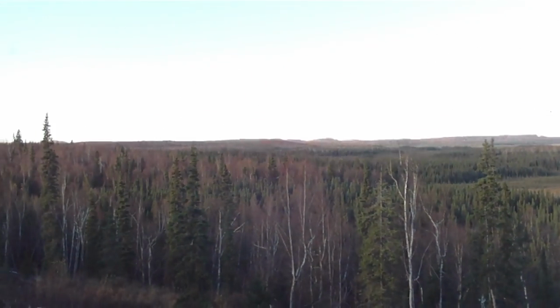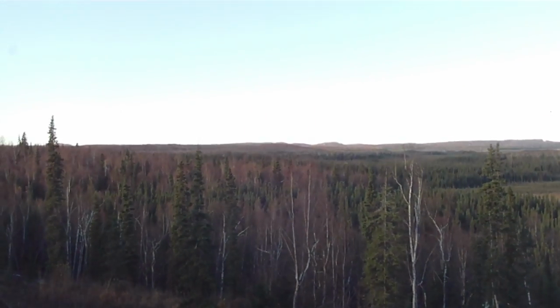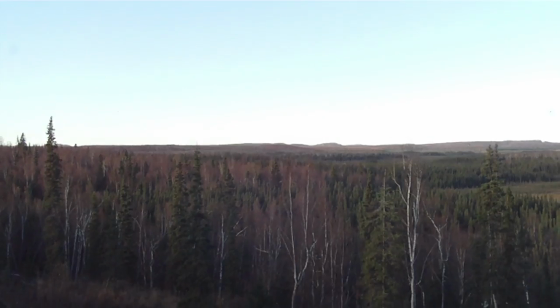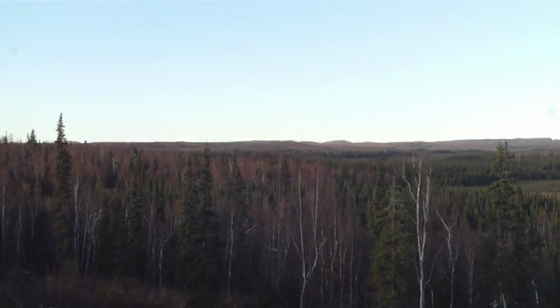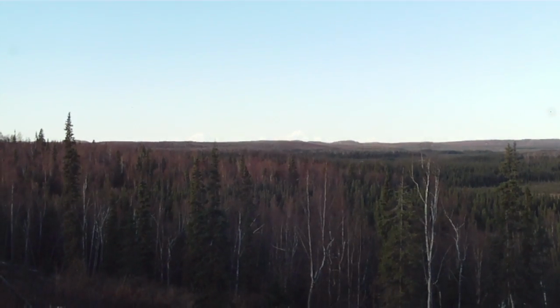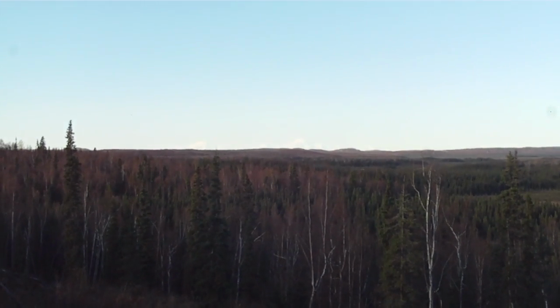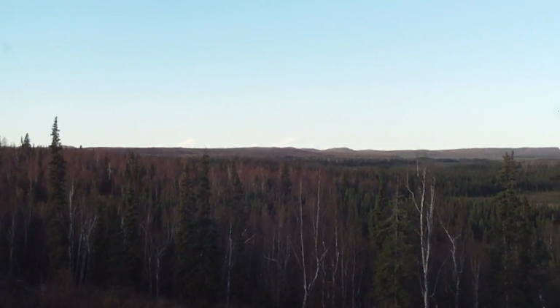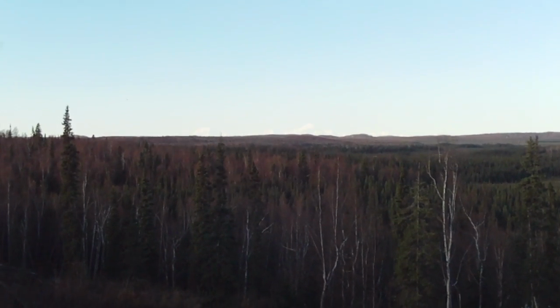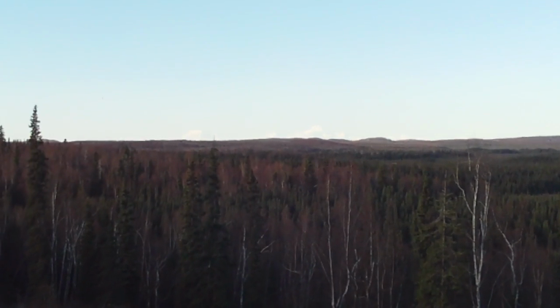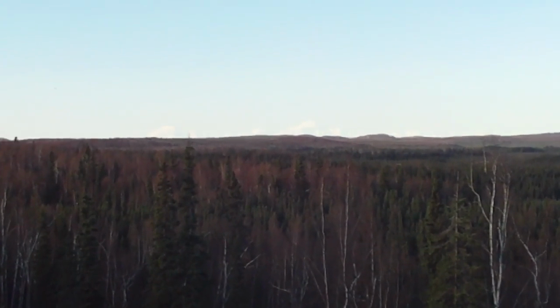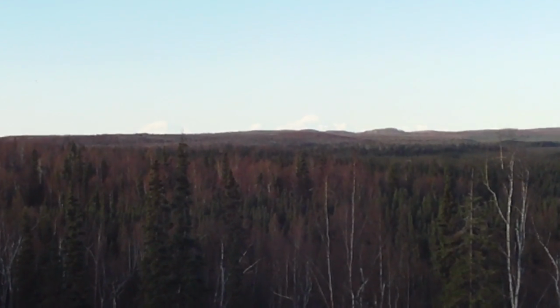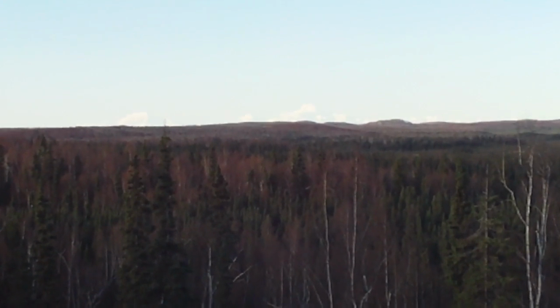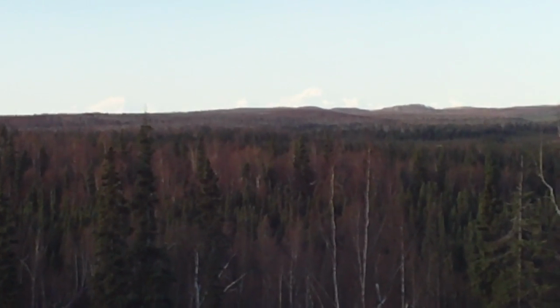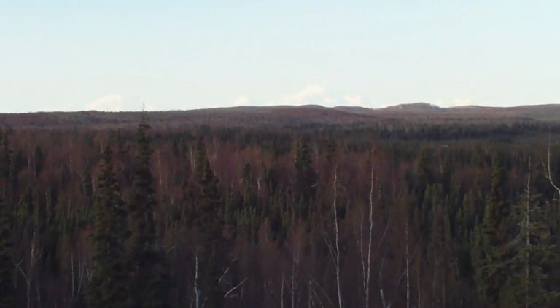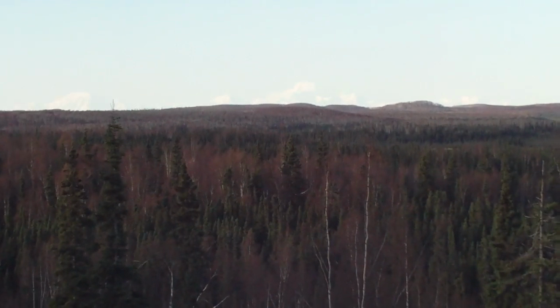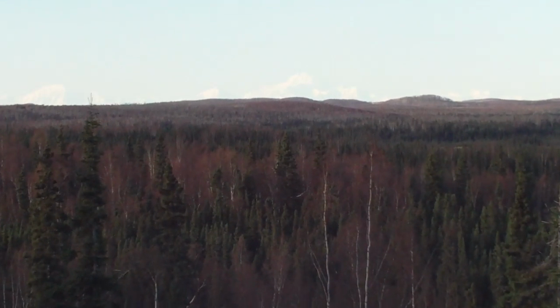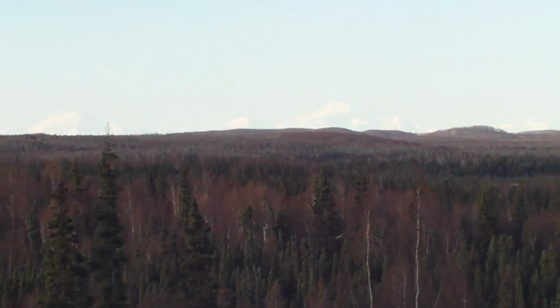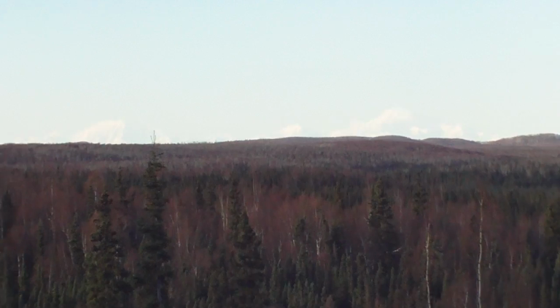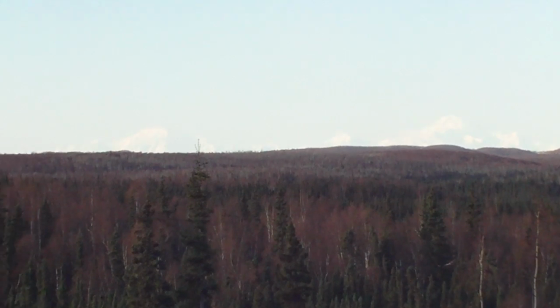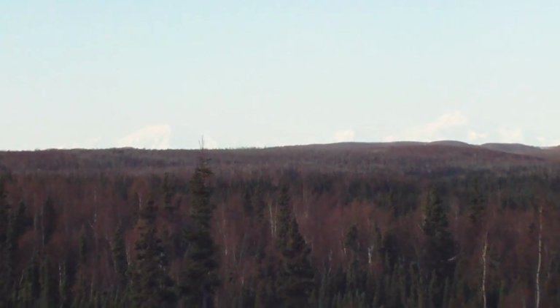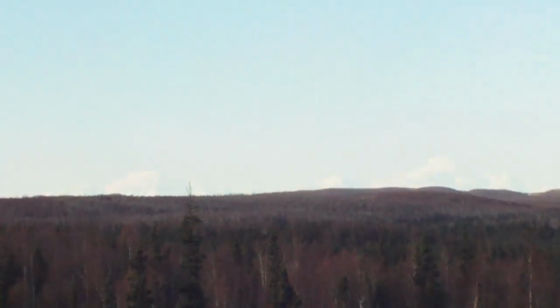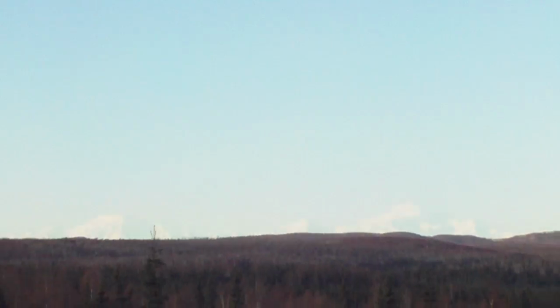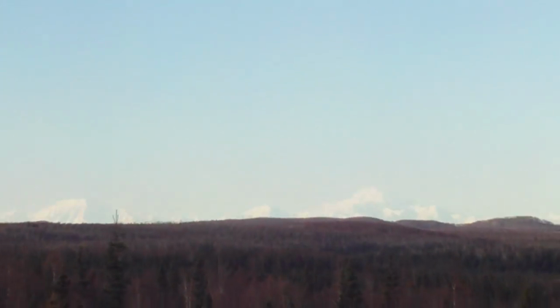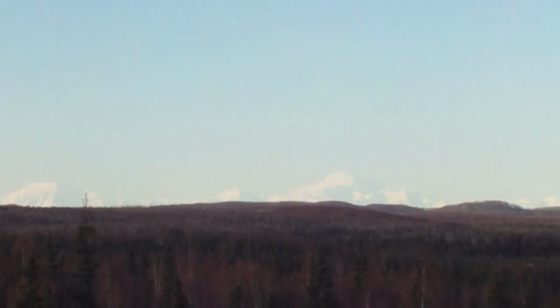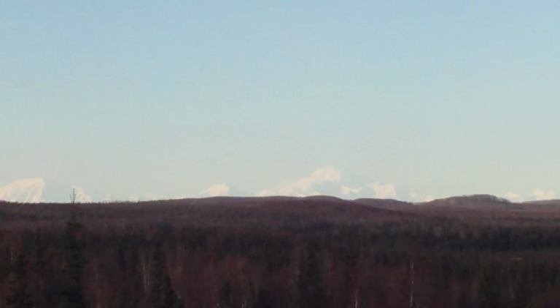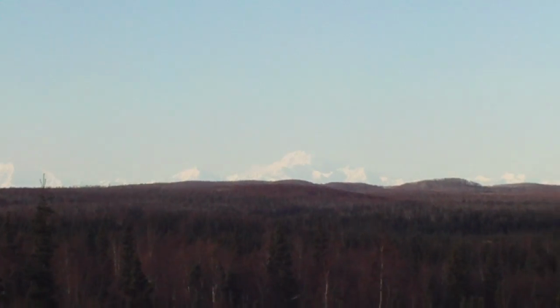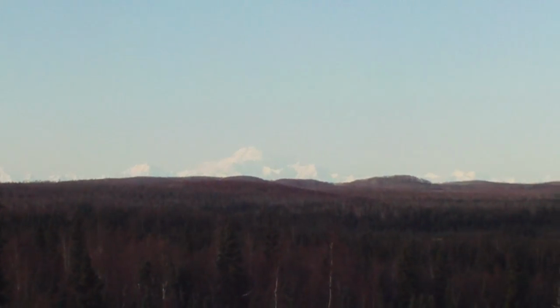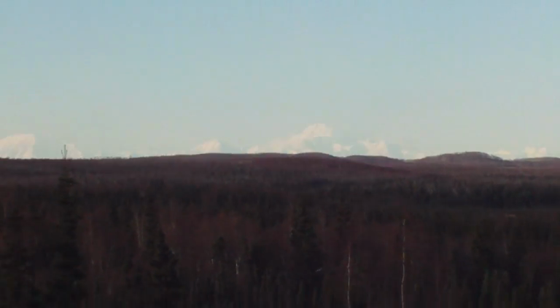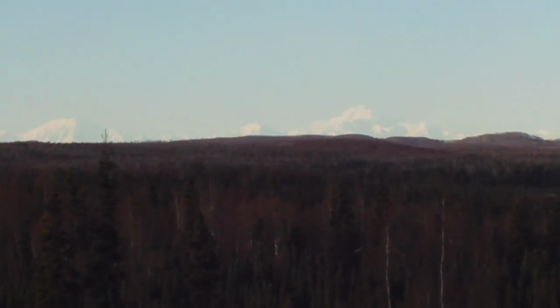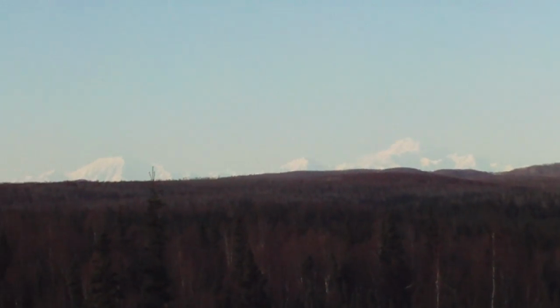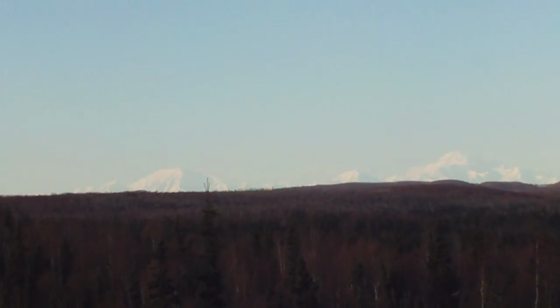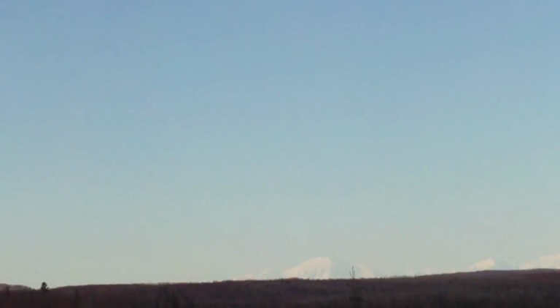I don't know if you can see it today or not. Sometimes with cameras, Mount McKinley doesn't come in all that well. You can see it a little bit there.